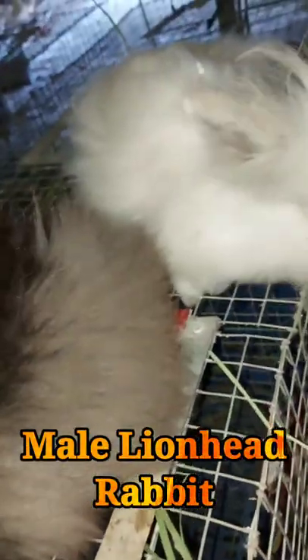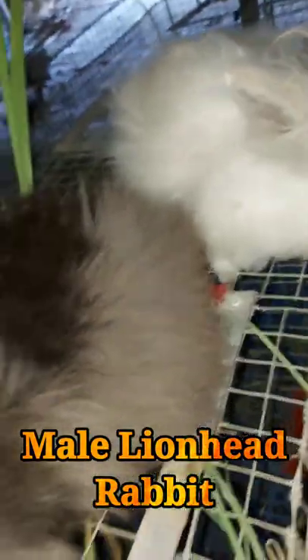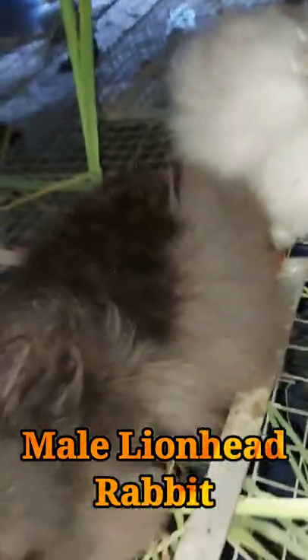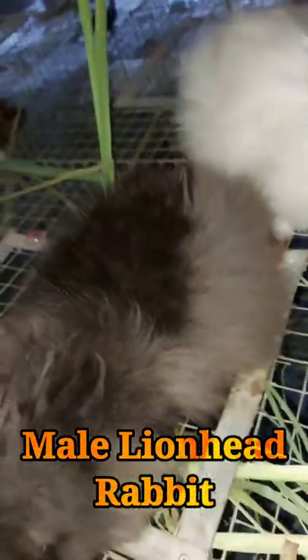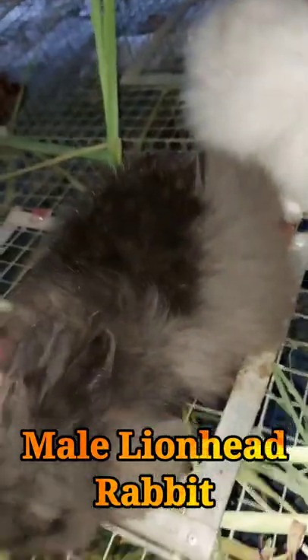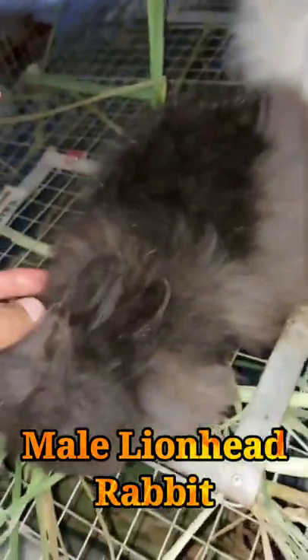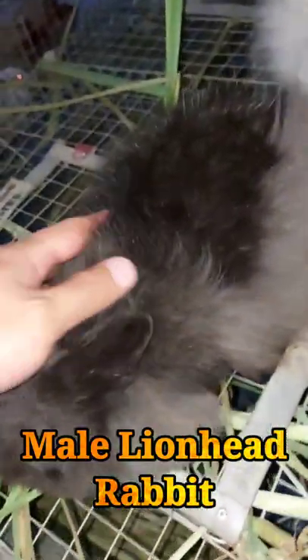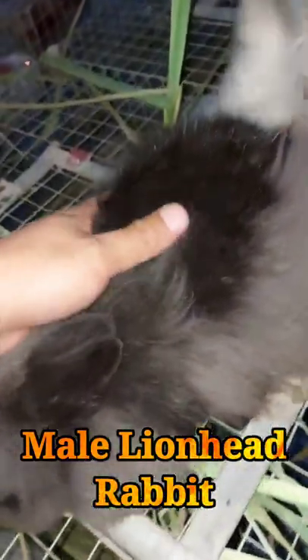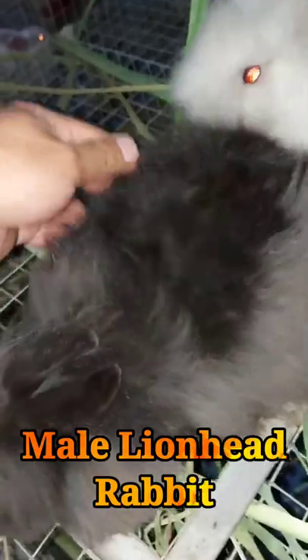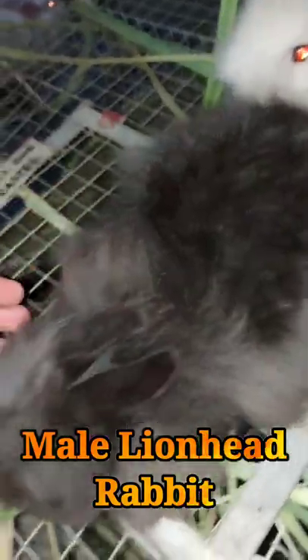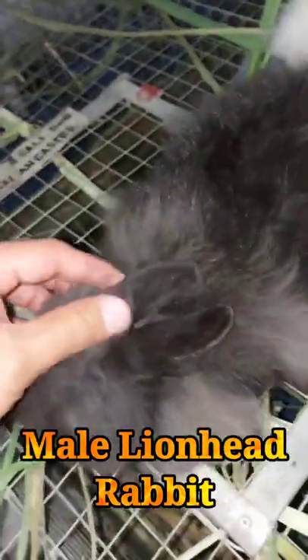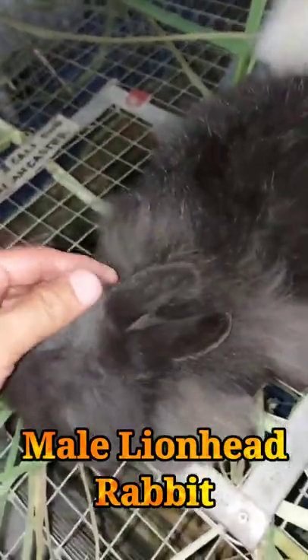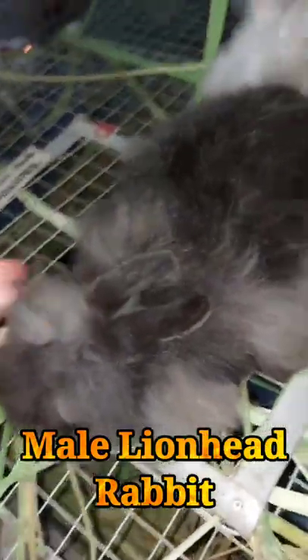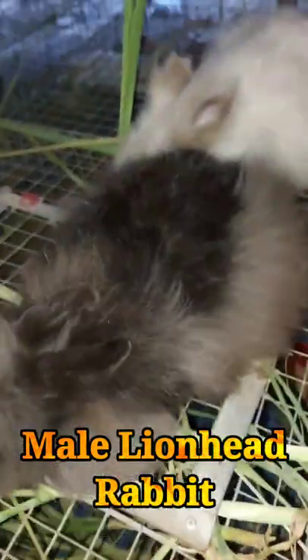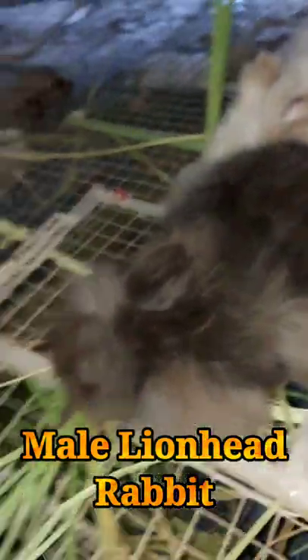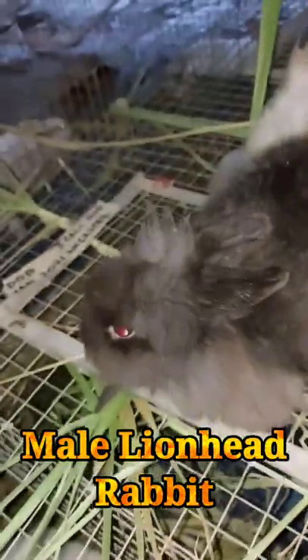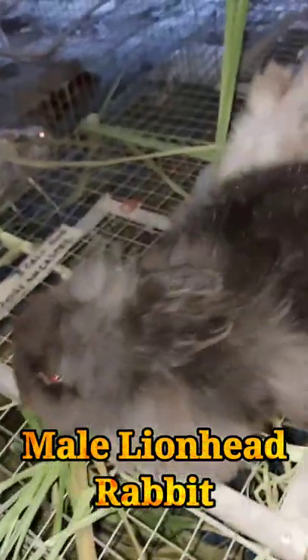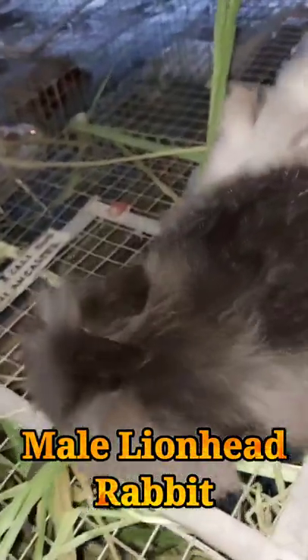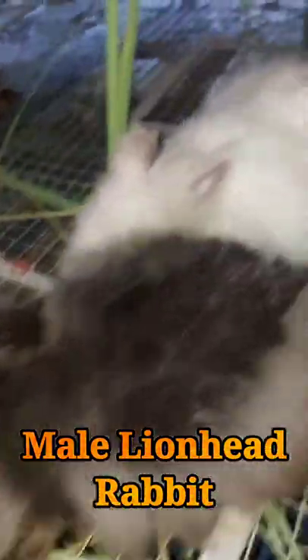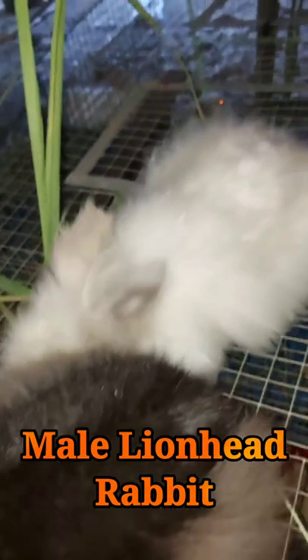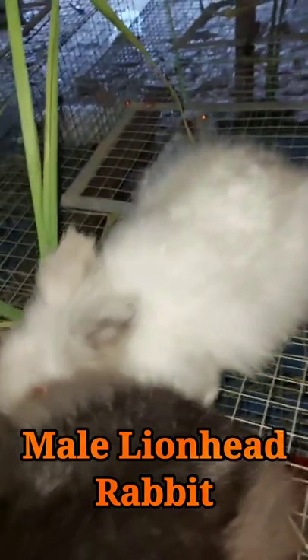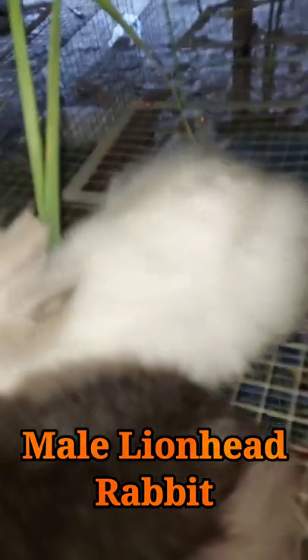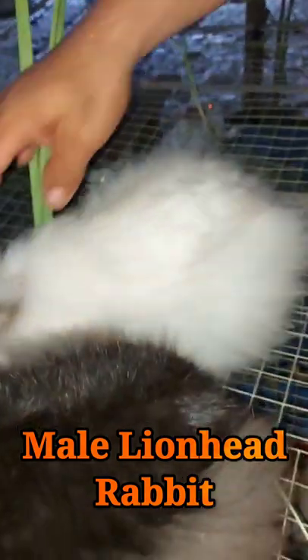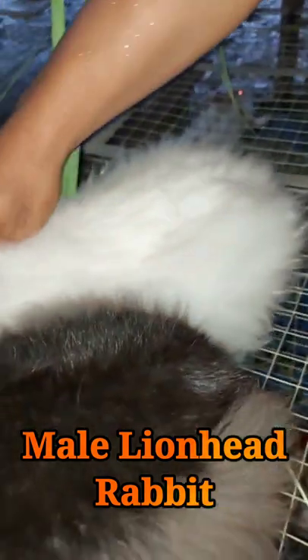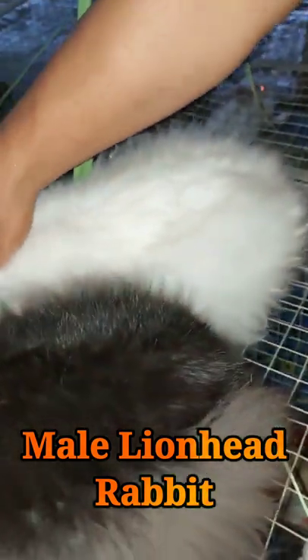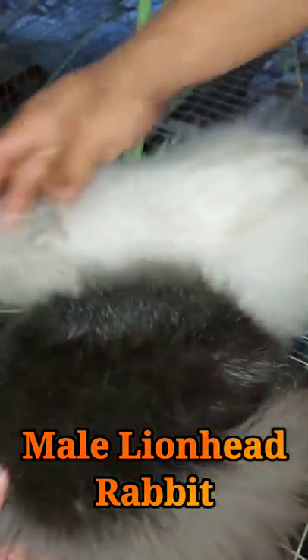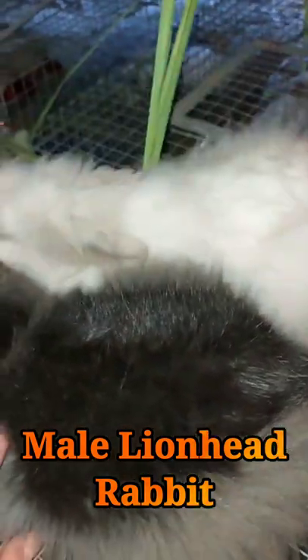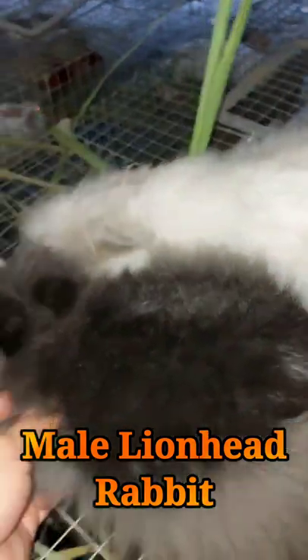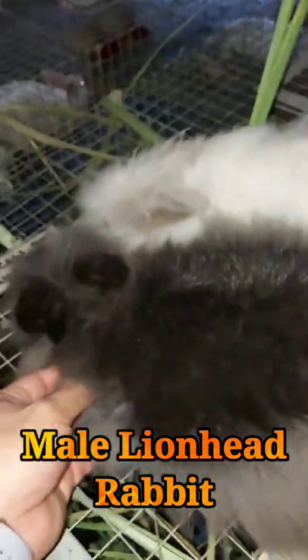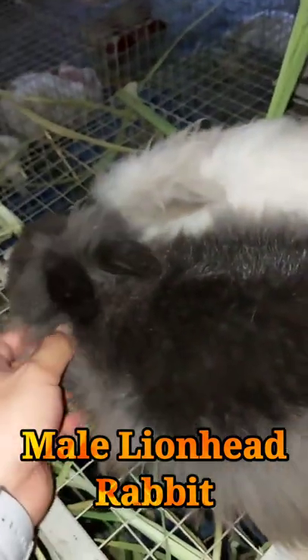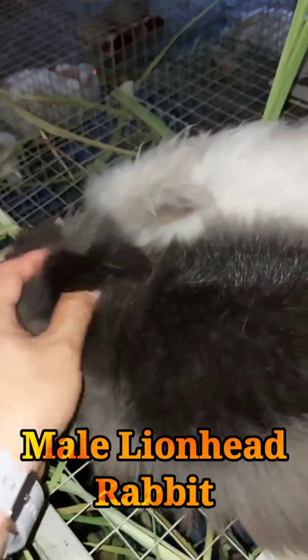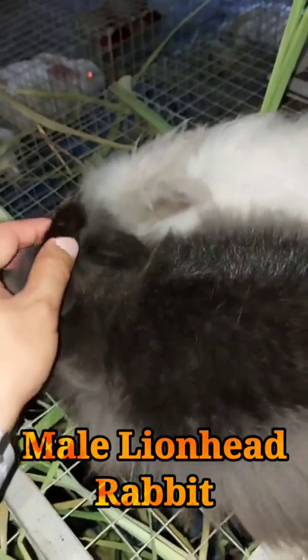It is important that rabbit babies are not removed from their mother before eight weeks of age, as this time is crucial both for their health and bonding. From three weeks on, you can offer baby lionhead rabbits freeze-dried grass or hay in unlimited quantities.